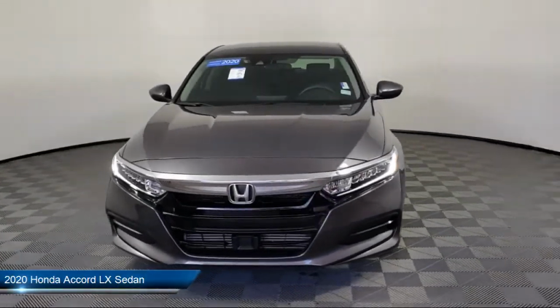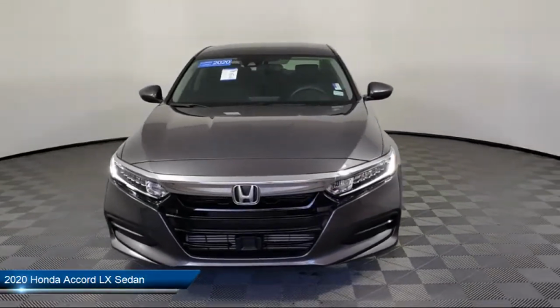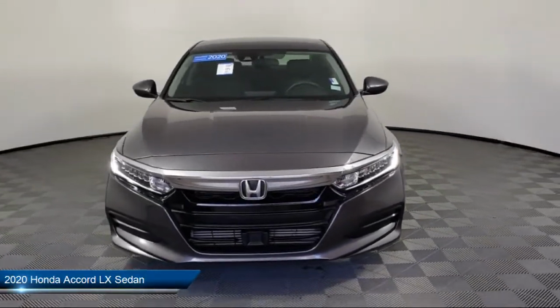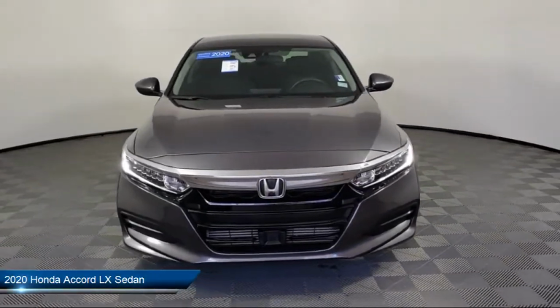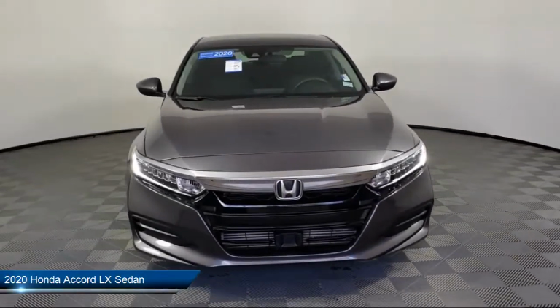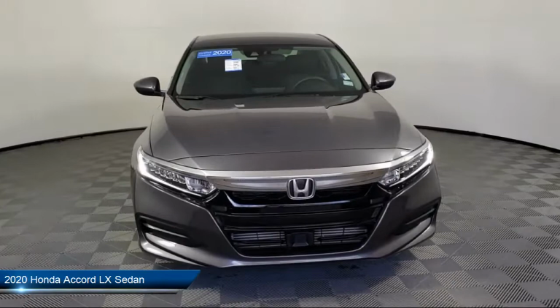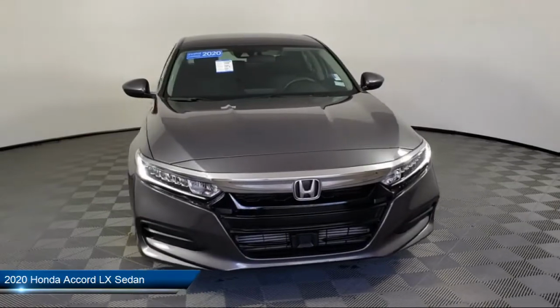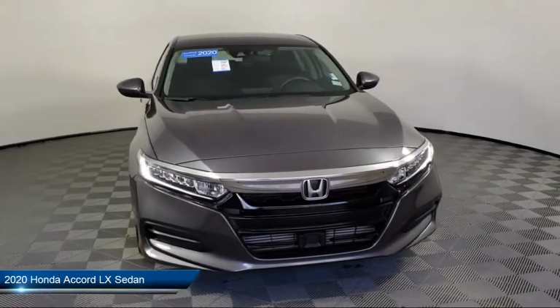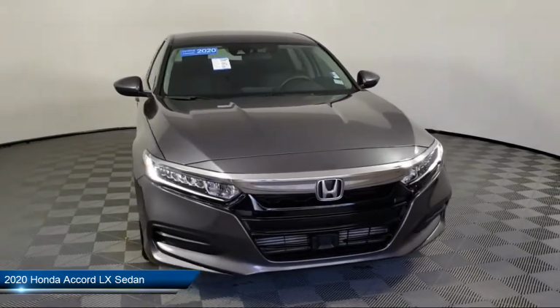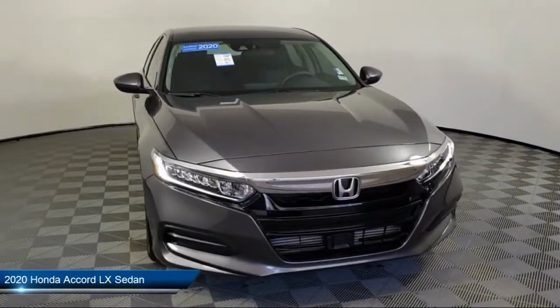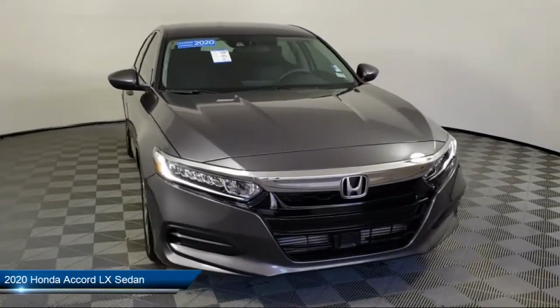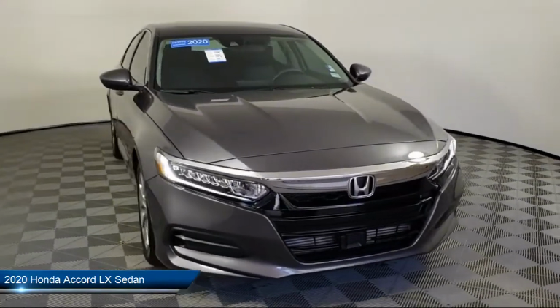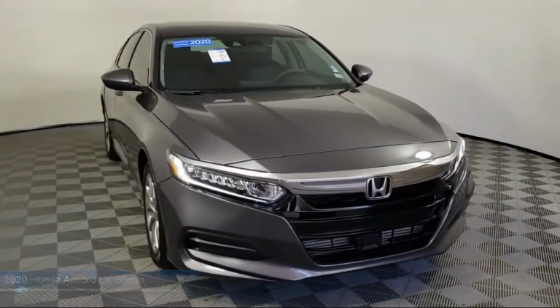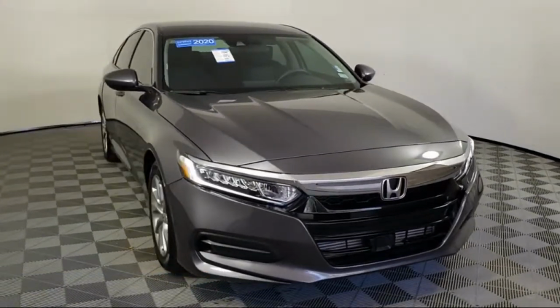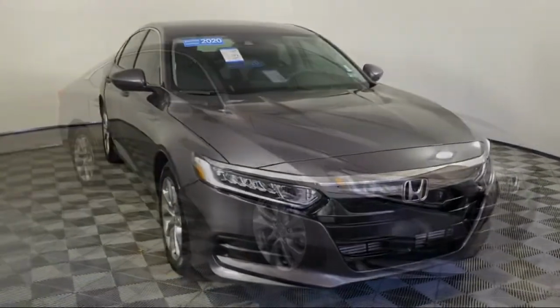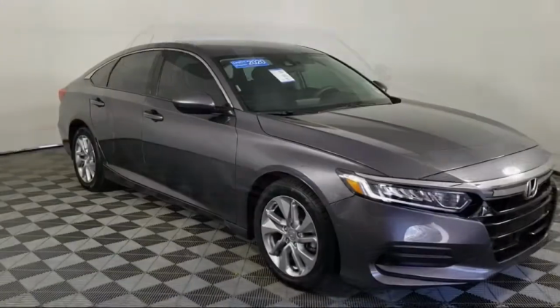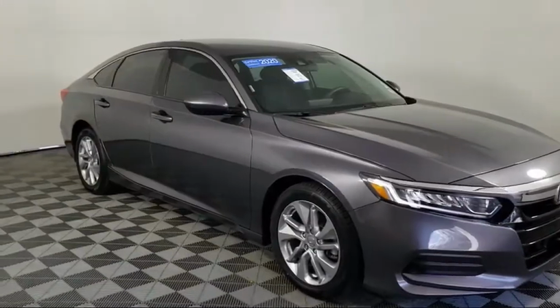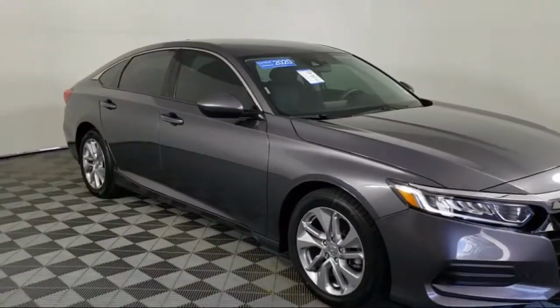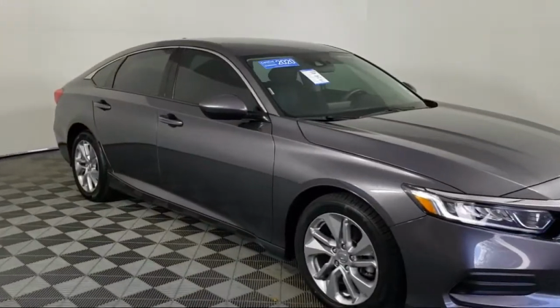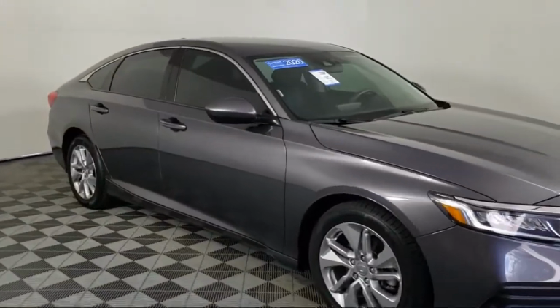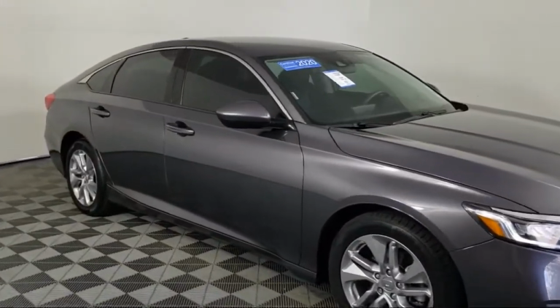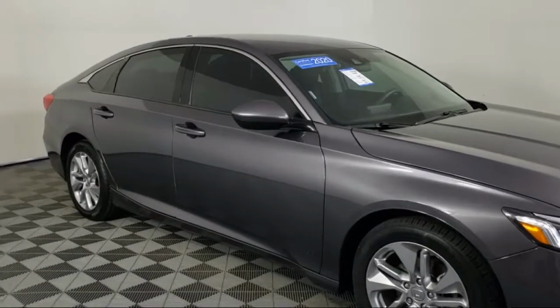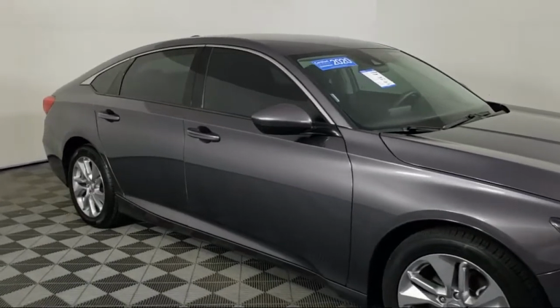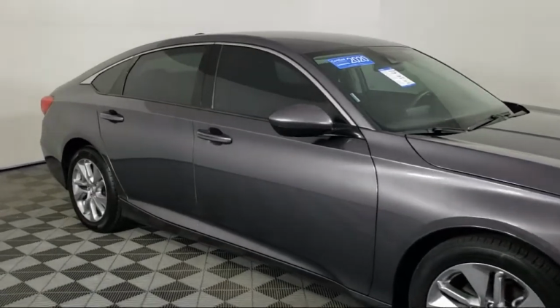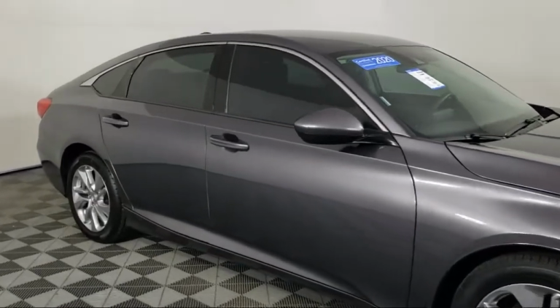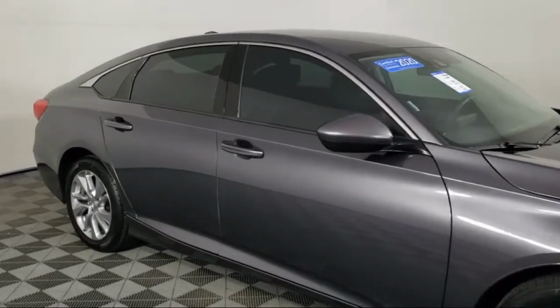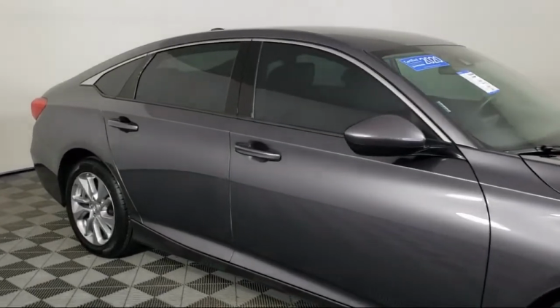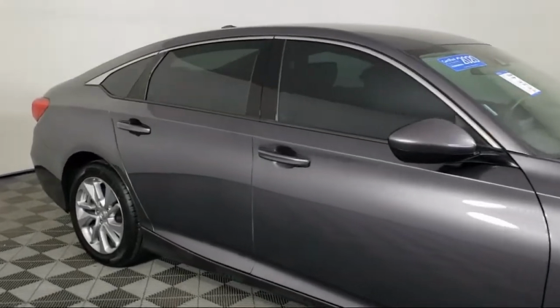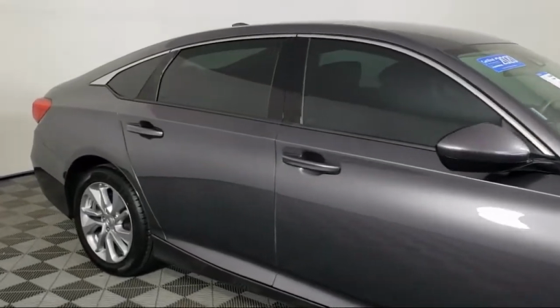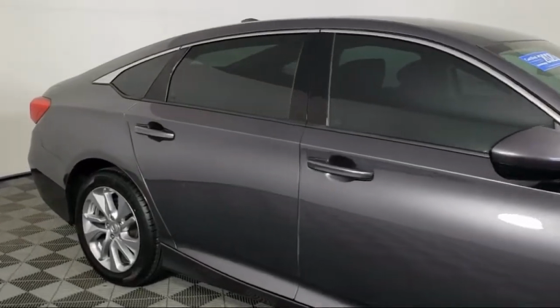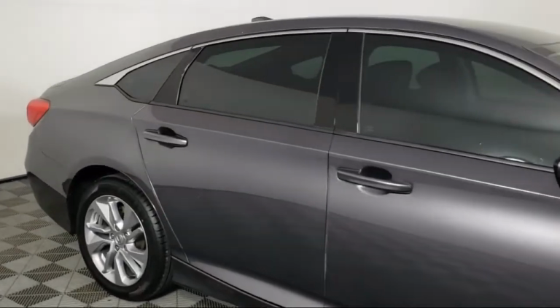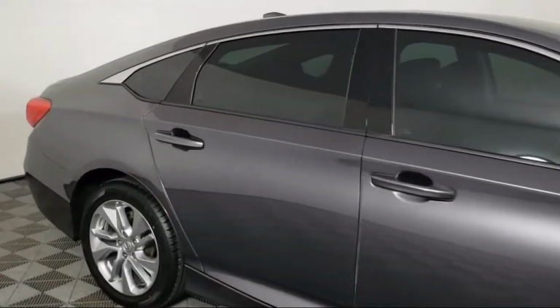This vehicle comes equipped with Keyless Entry, Auto High Beam Headlamp Control, Rear View Camera, Electronic Stability Control, Air Conditioning, and Steering Wheel Controls.